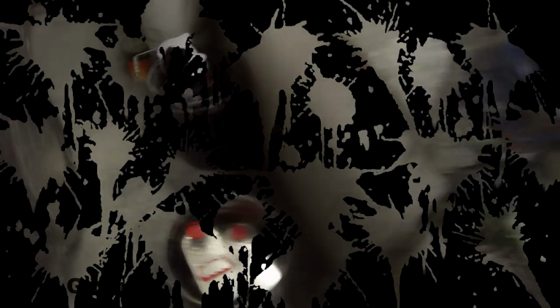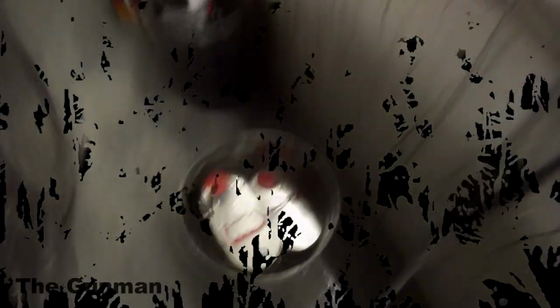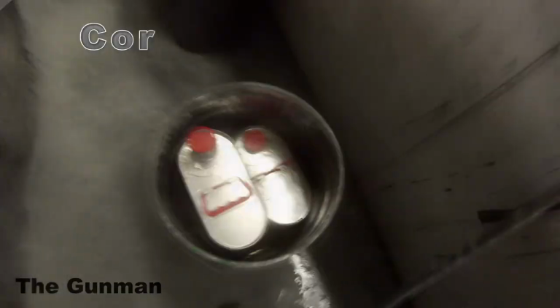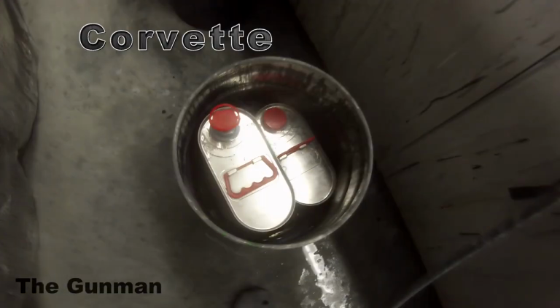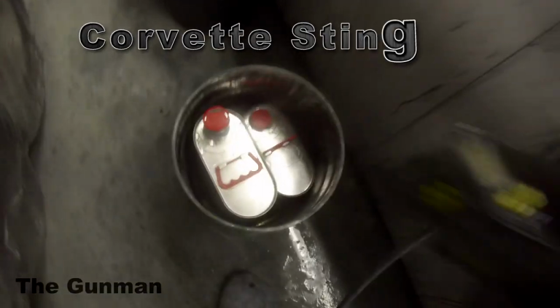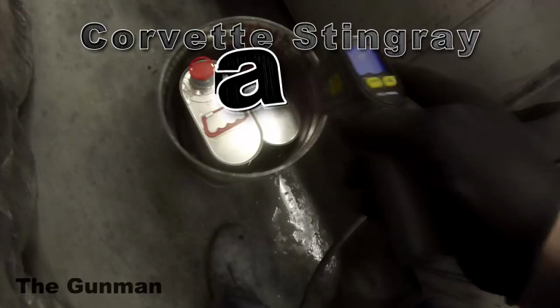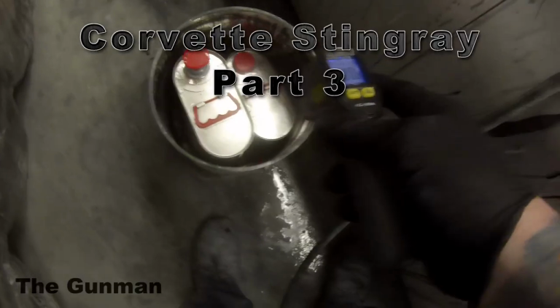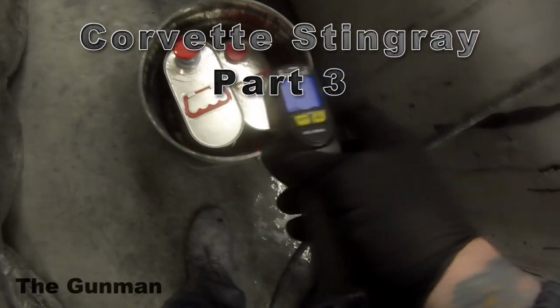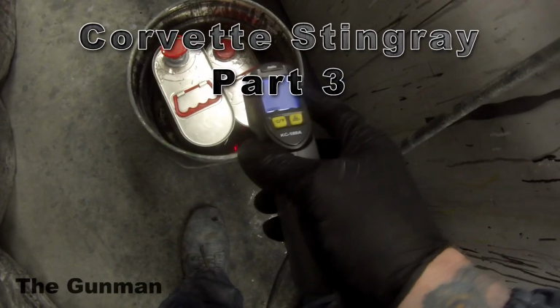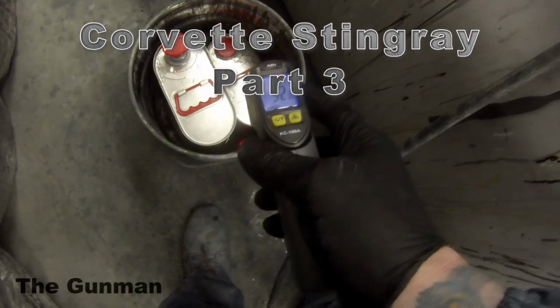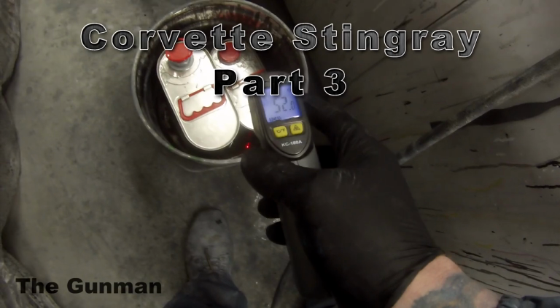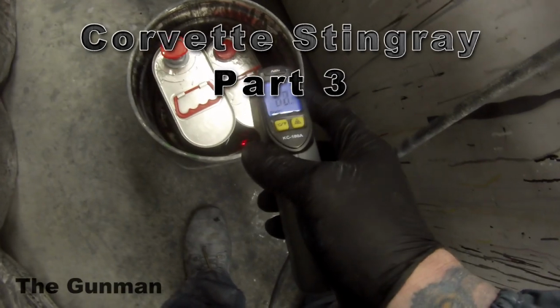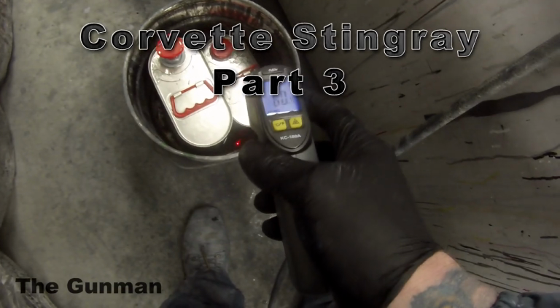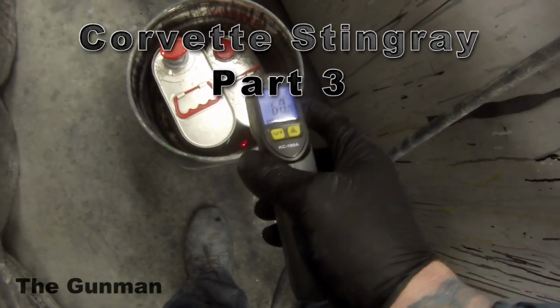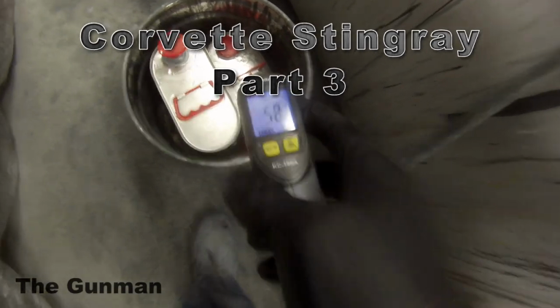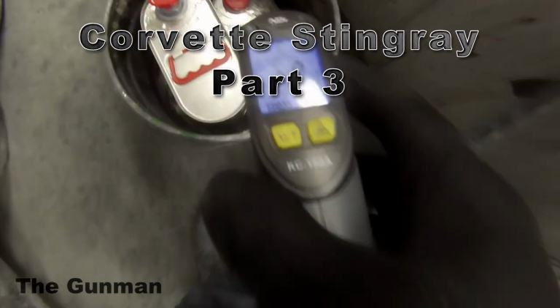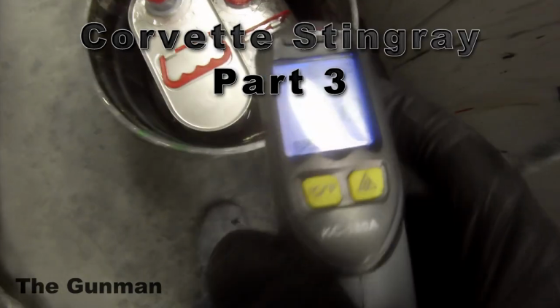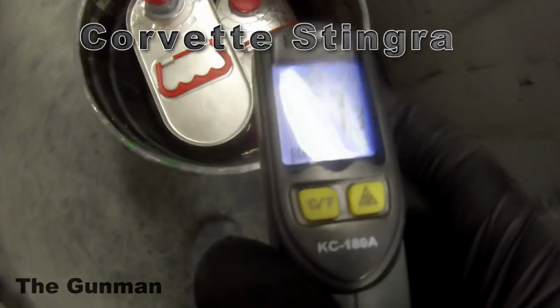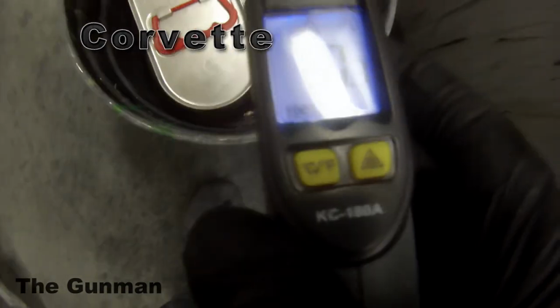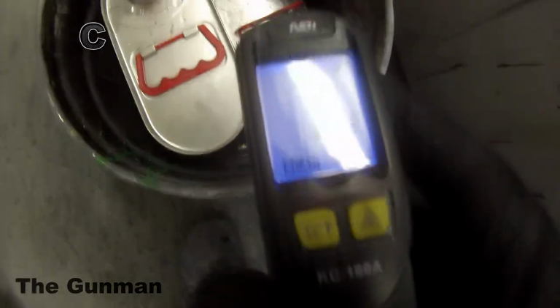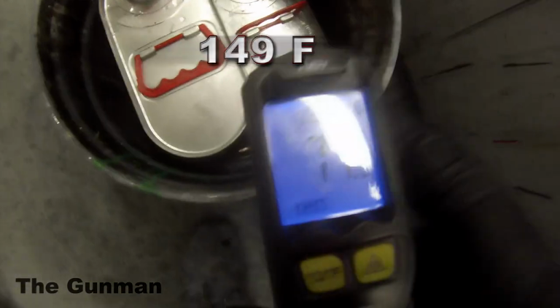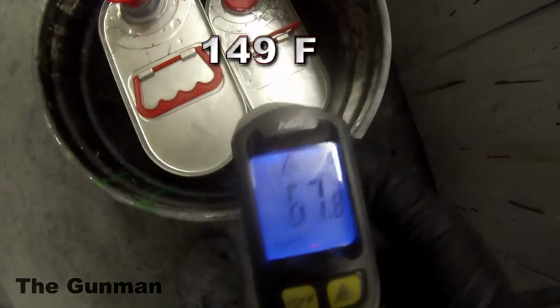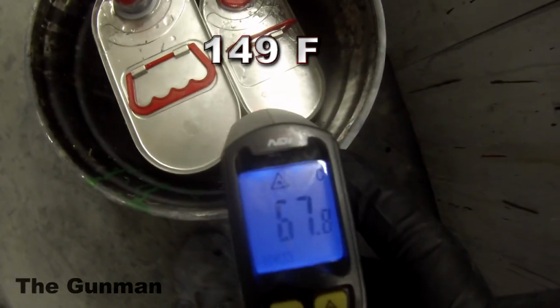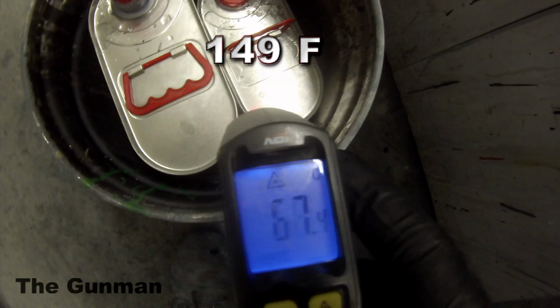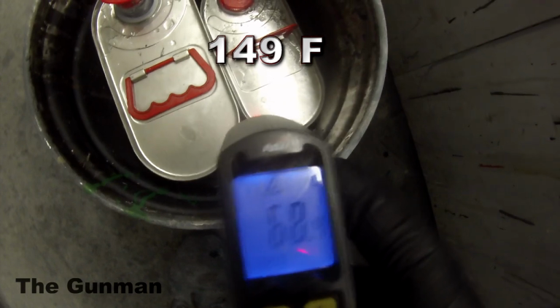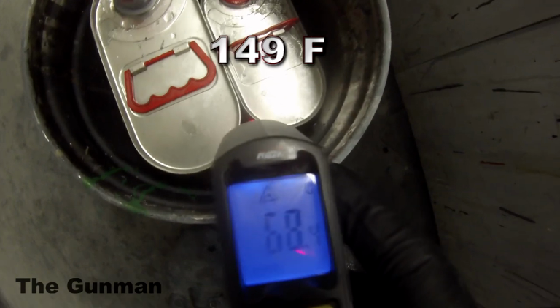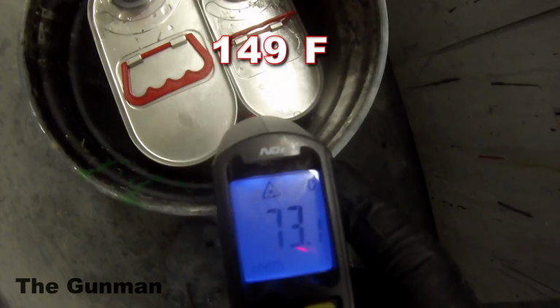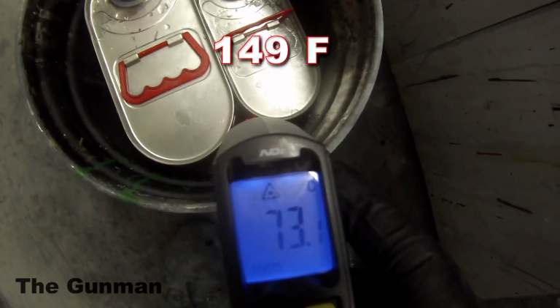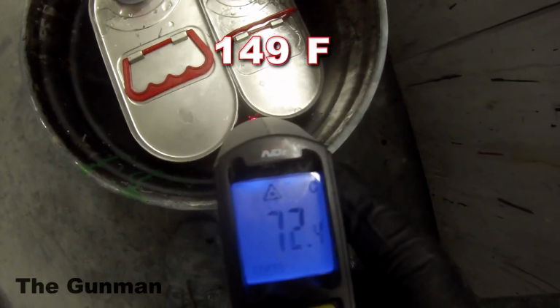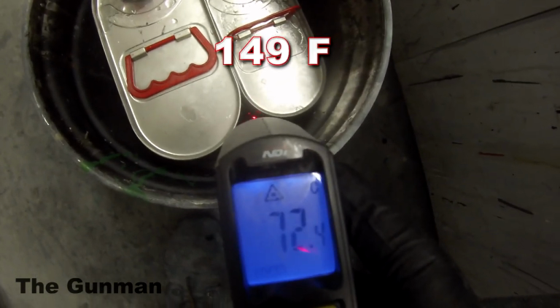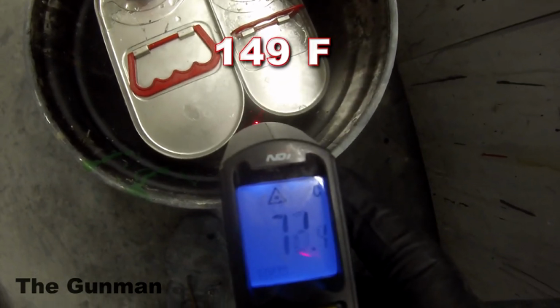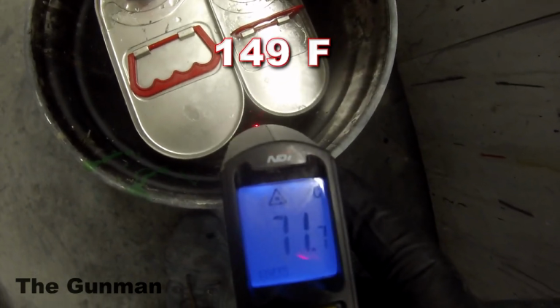Welcome to this episode of The Gunman. This video is part 3 on the Corvette Stingray that I've done. It'll be covering the clear coat stage. I've done 2 other videos prior covering the prep work, masking and the base coat stage.